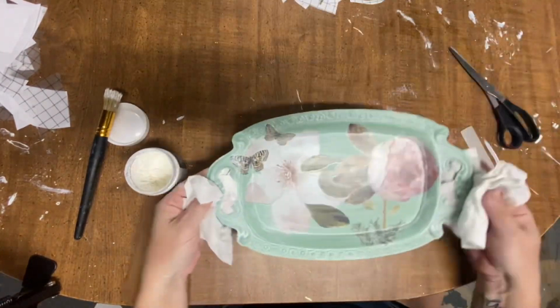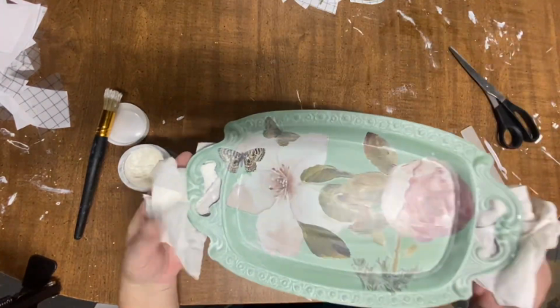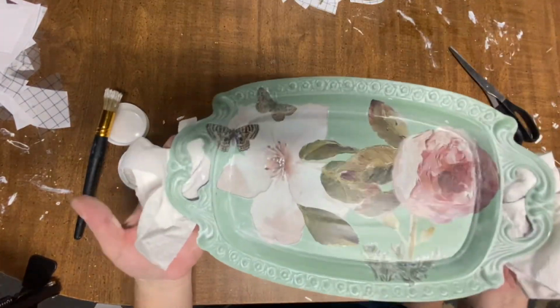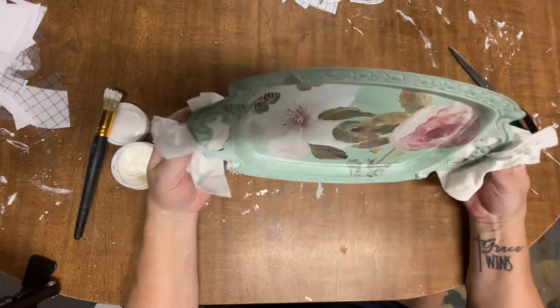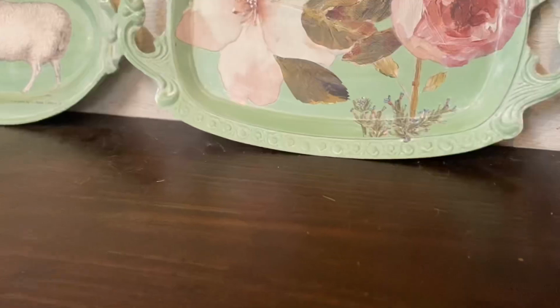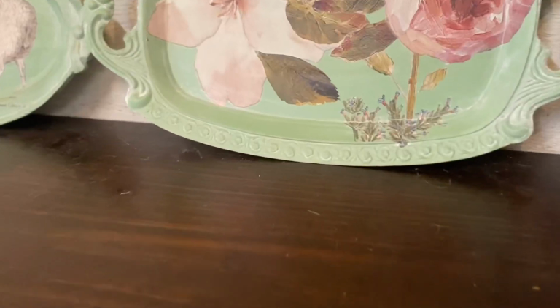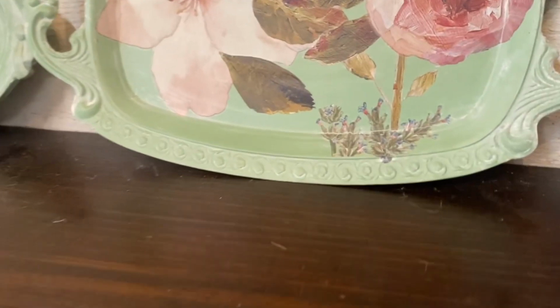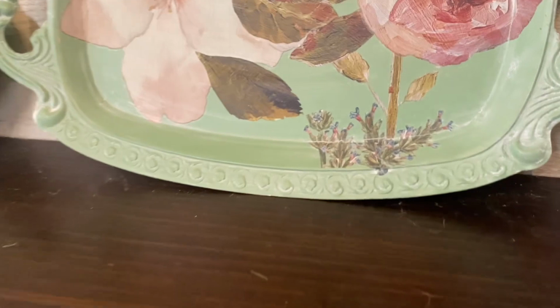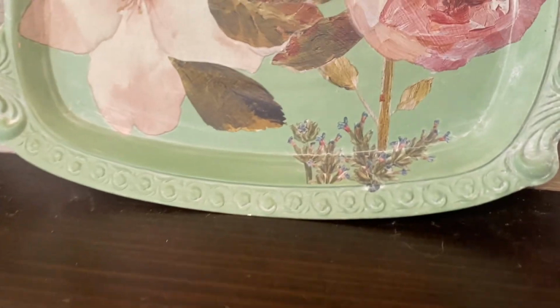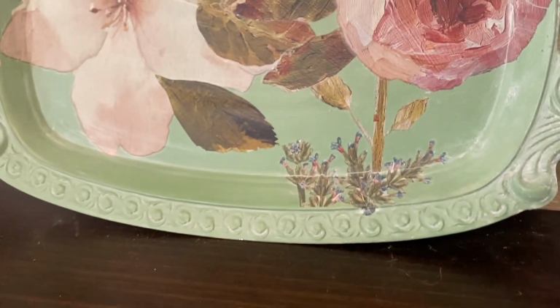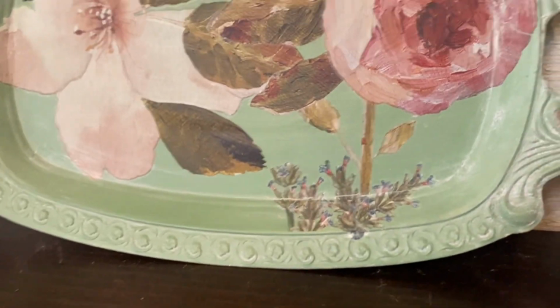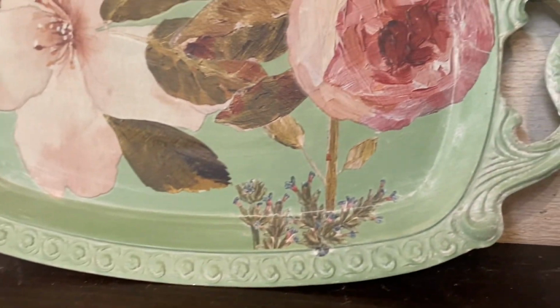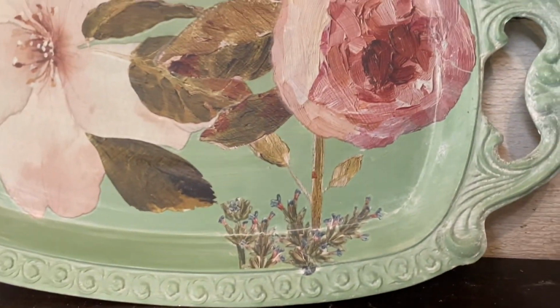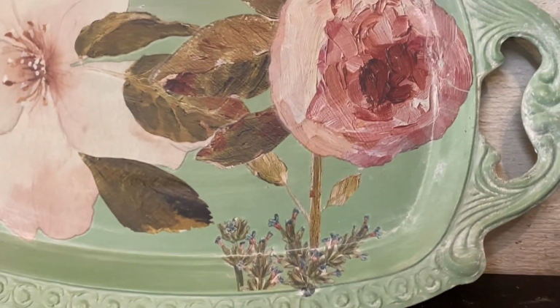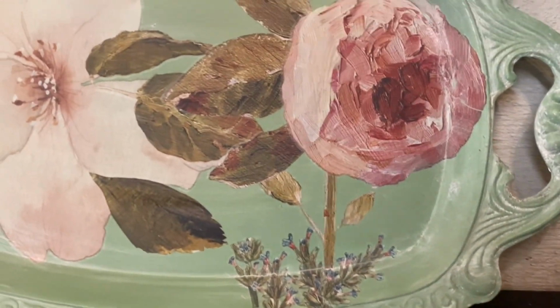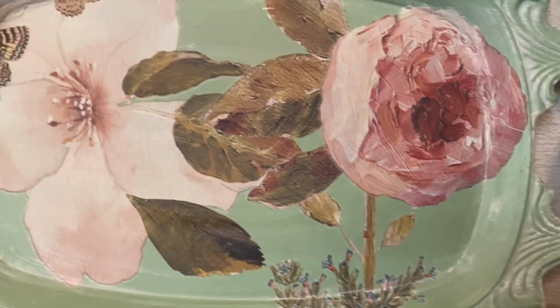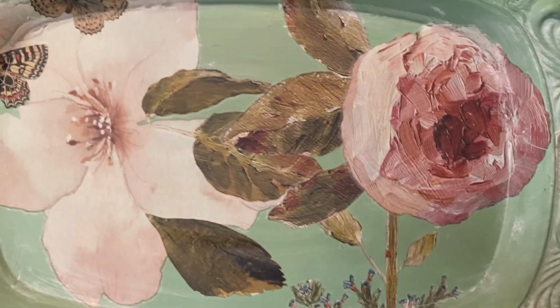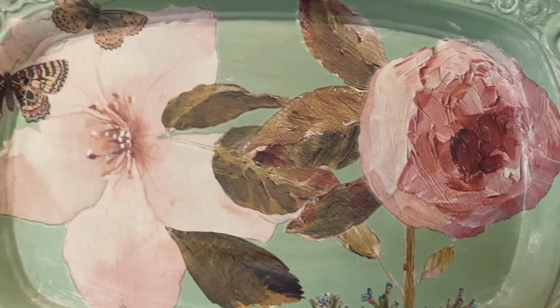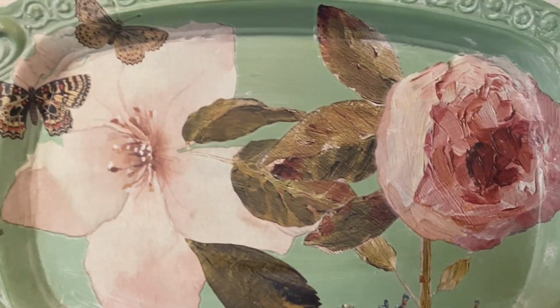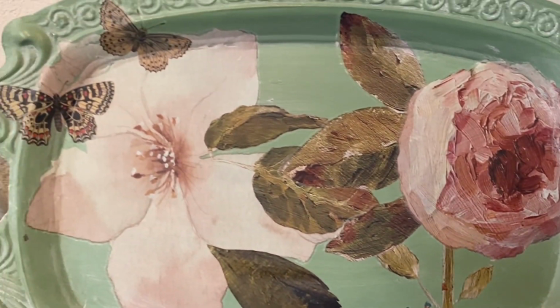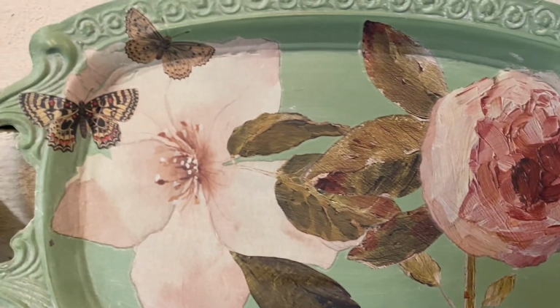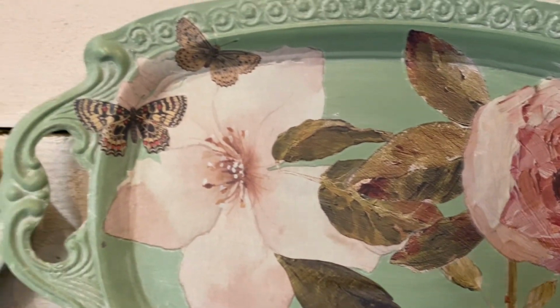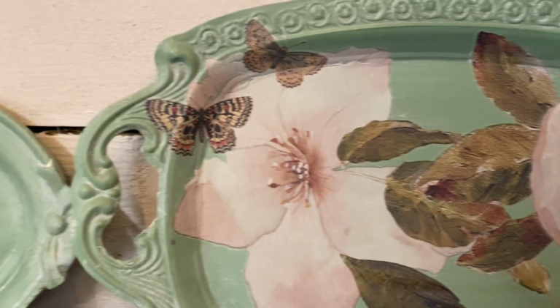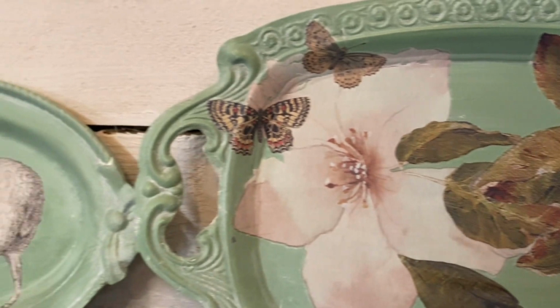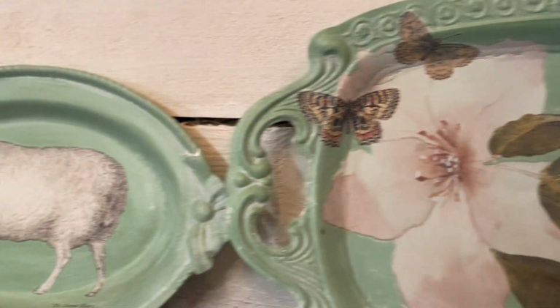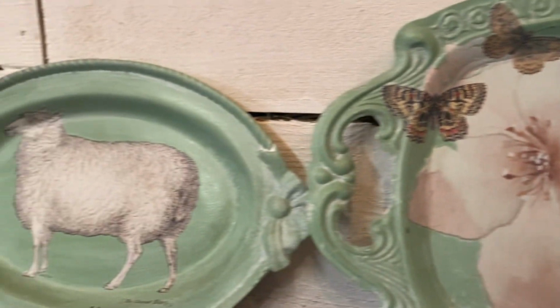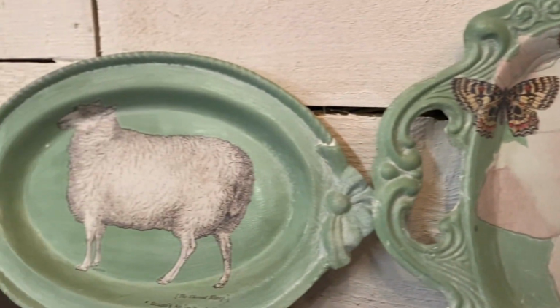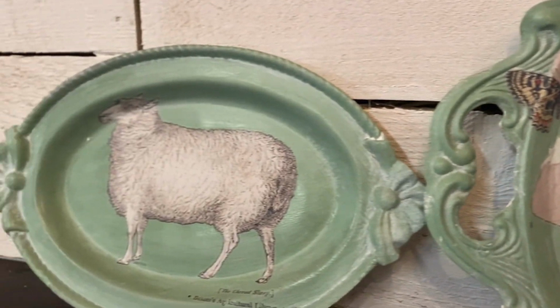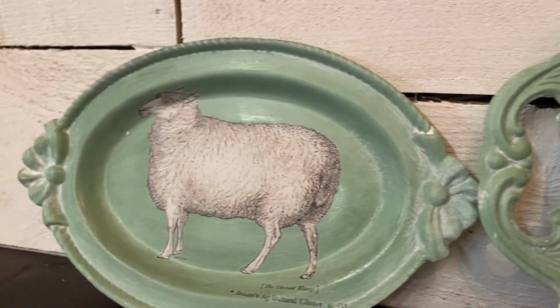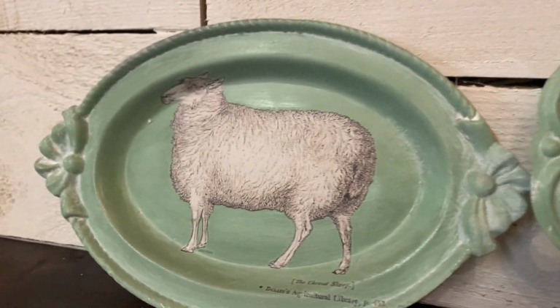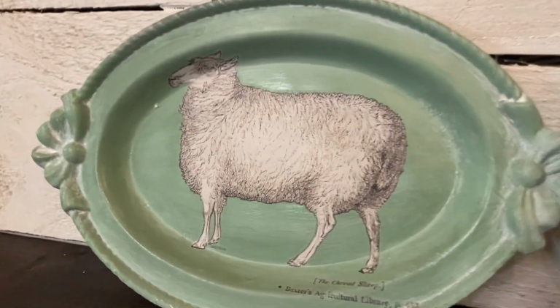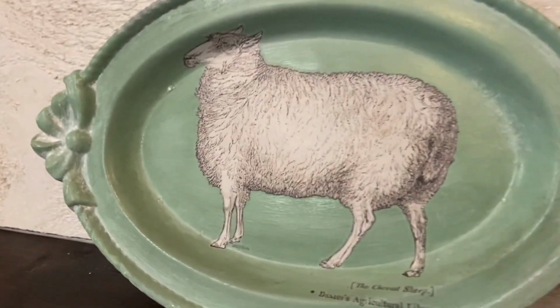What do y'all think about these cute little trays? I think they turned out so precious and so unique — anyone would love to have these.